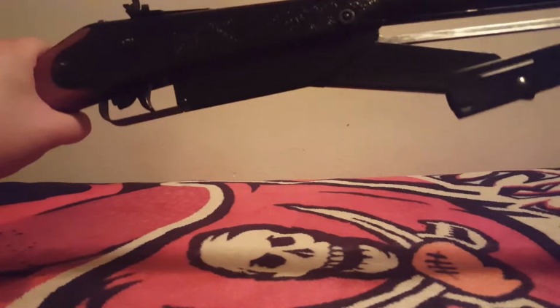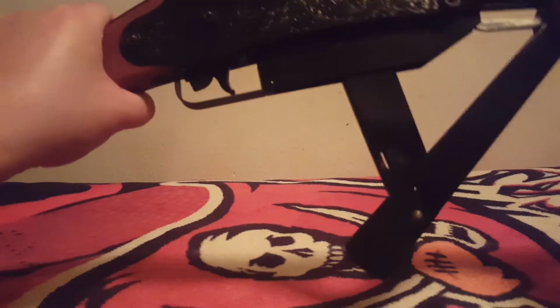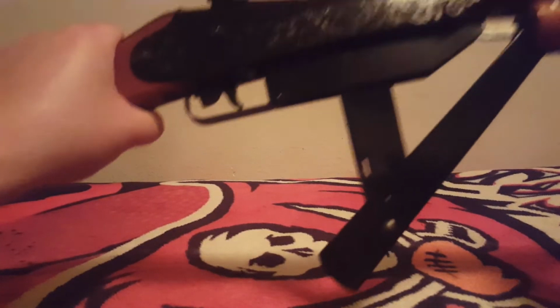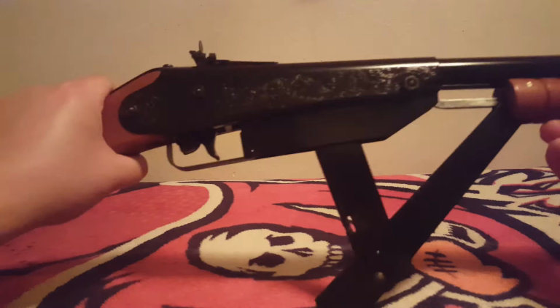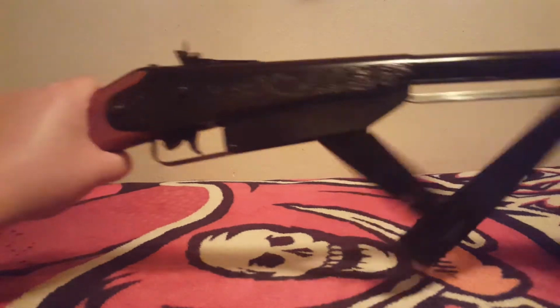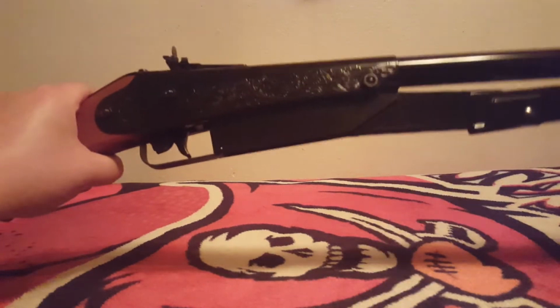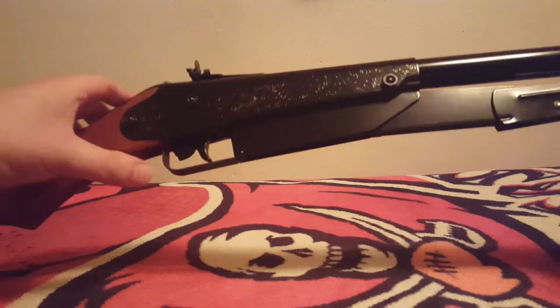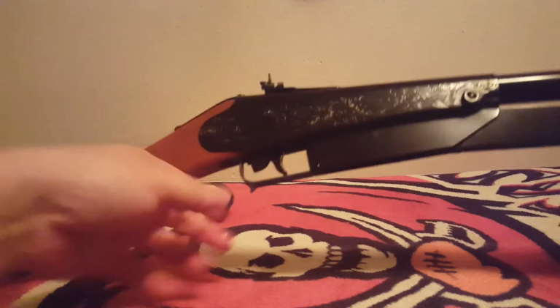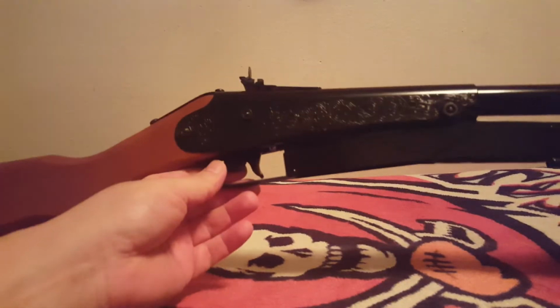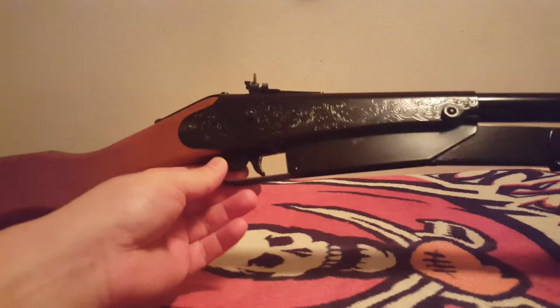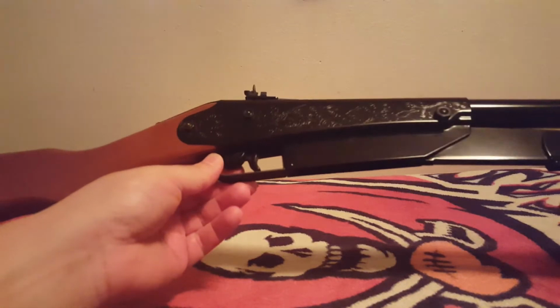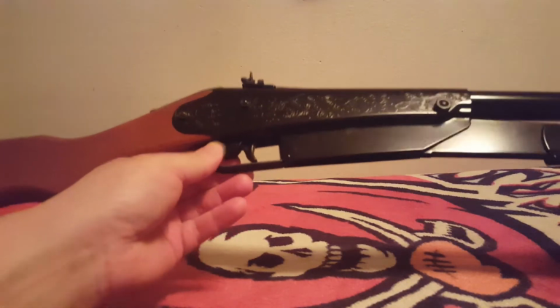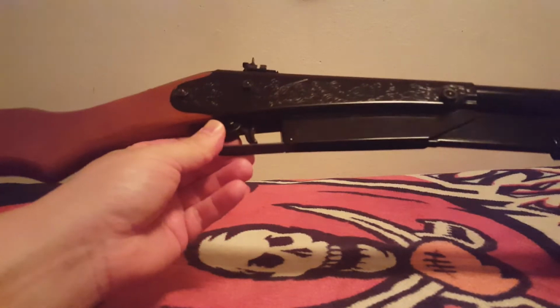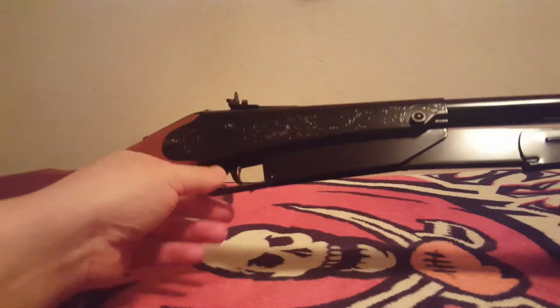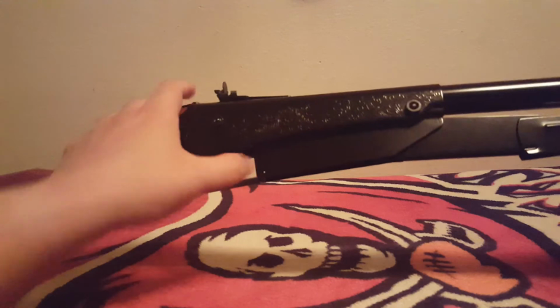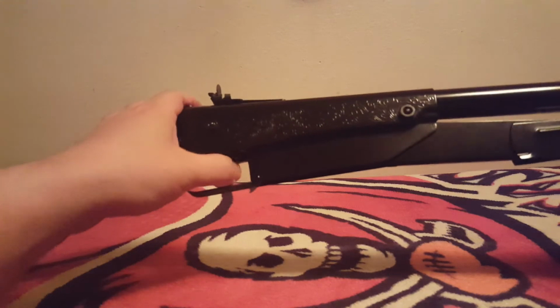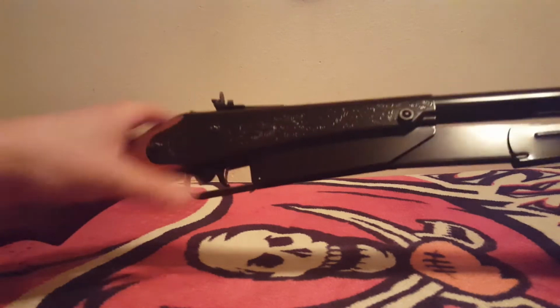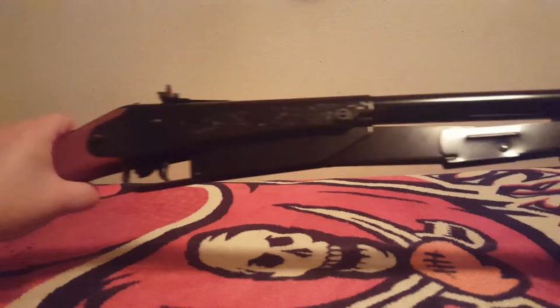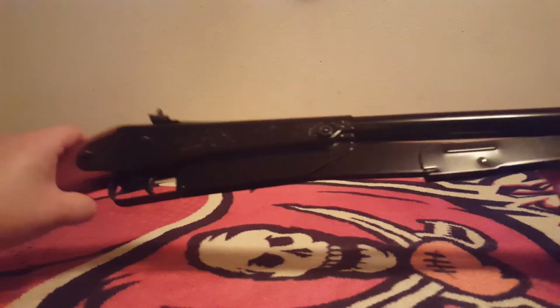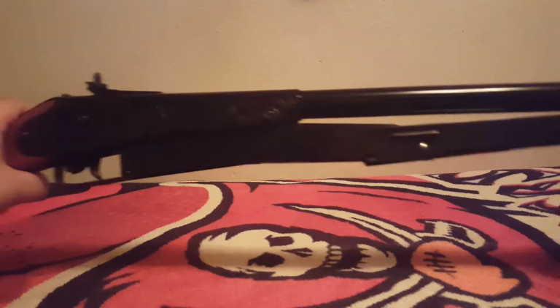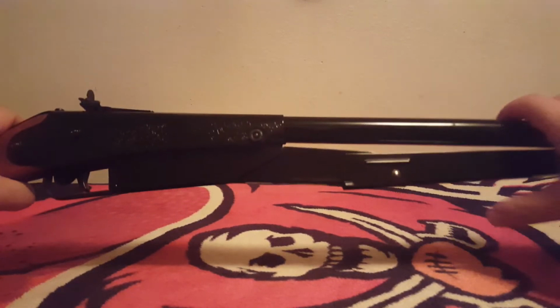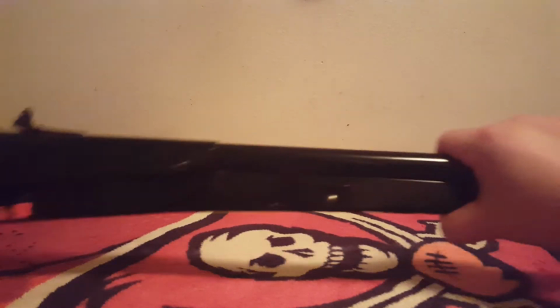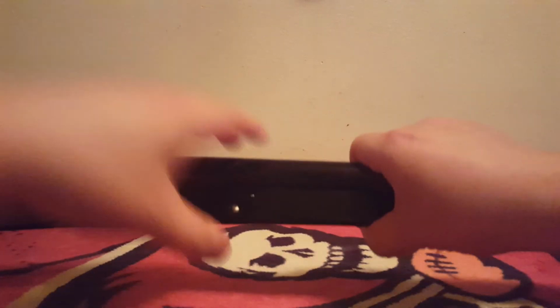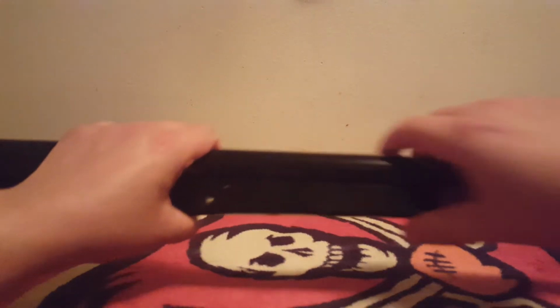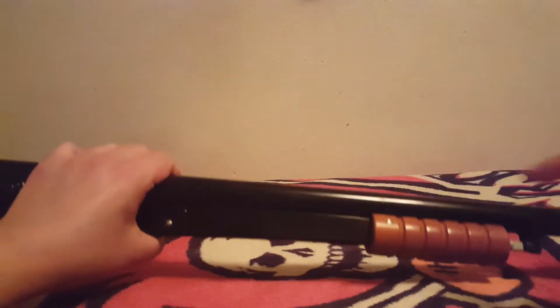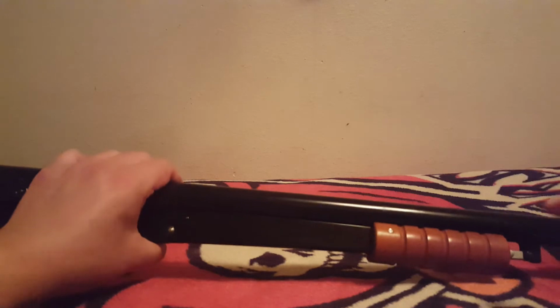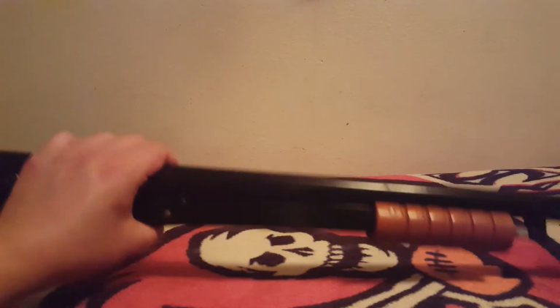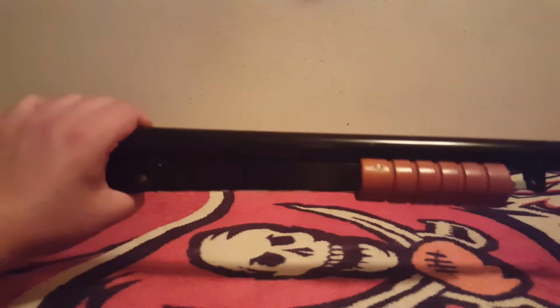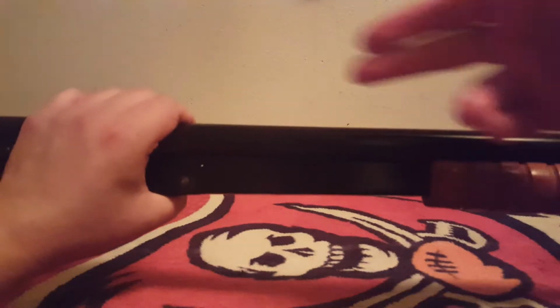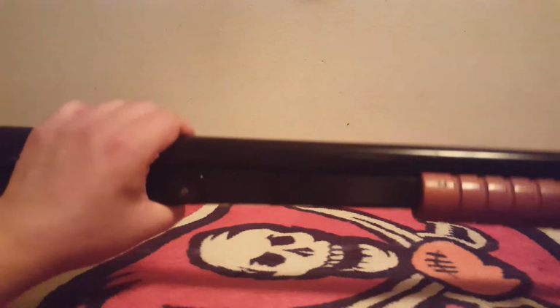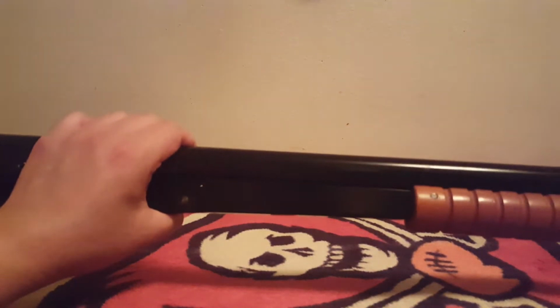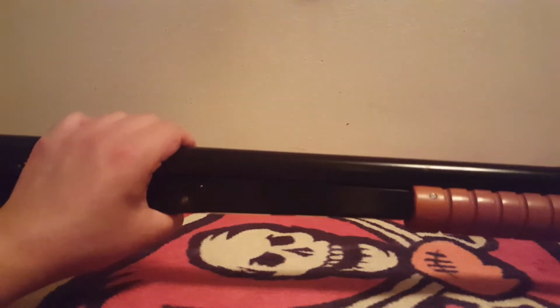So we go ahead and cock it, and set the safety. Now you have to understand: because it was a BB jam, depending on how many times you tried firing it and kept hitting it with the front of your power plant here, it just kept going bing bing bing.